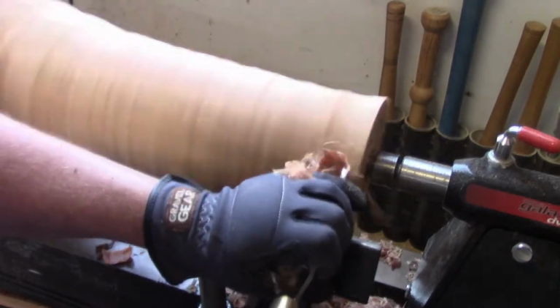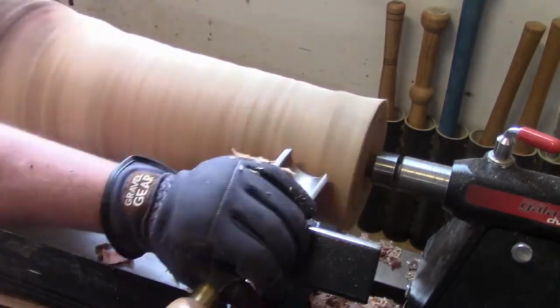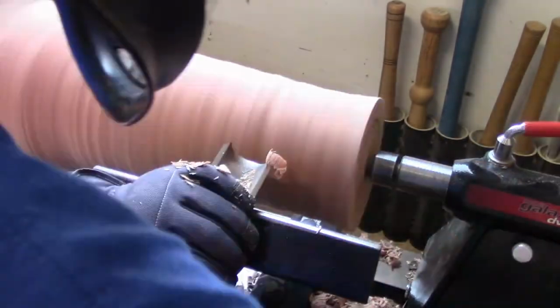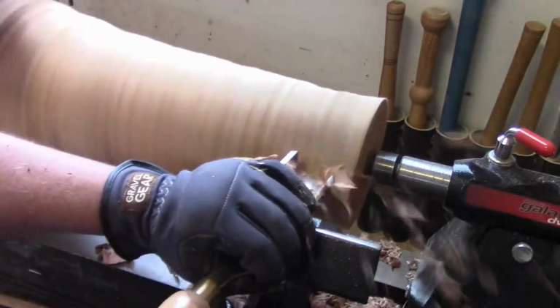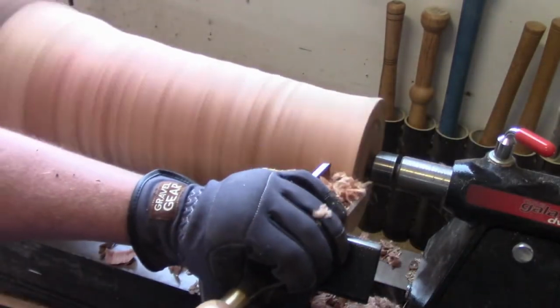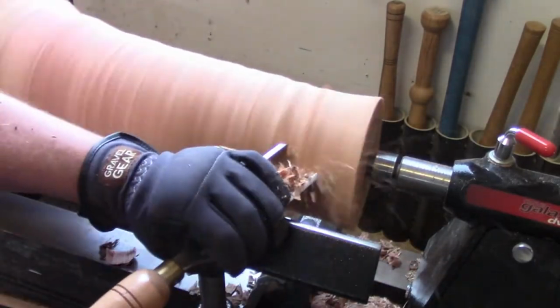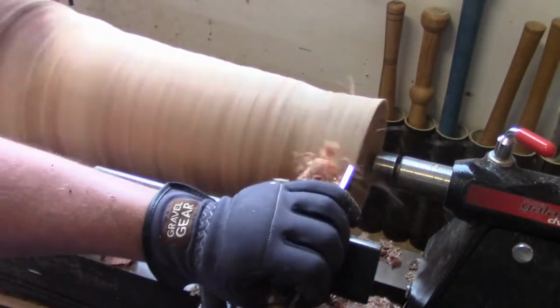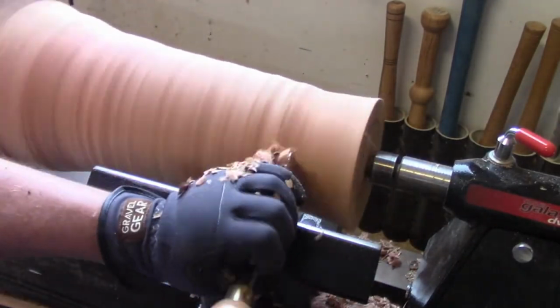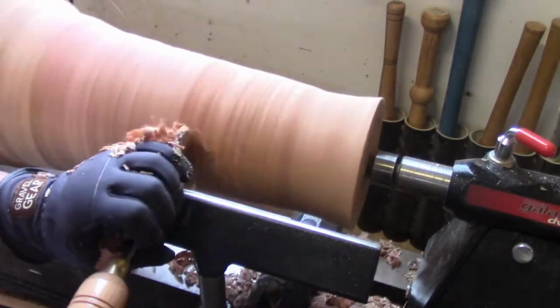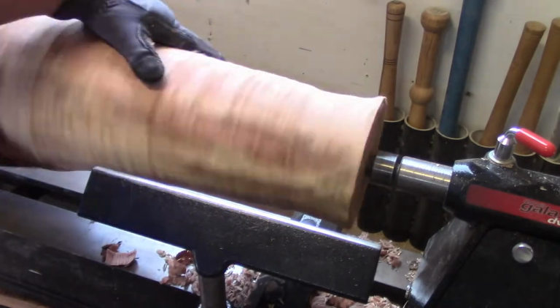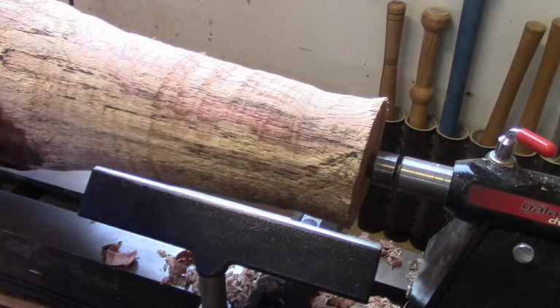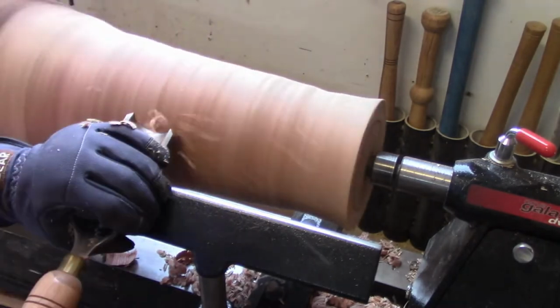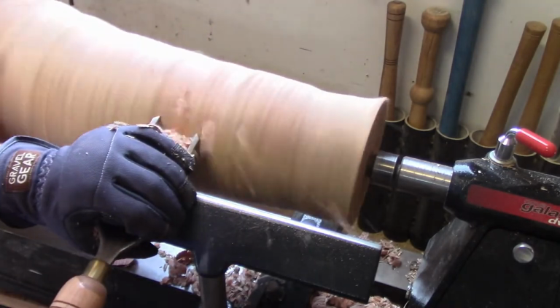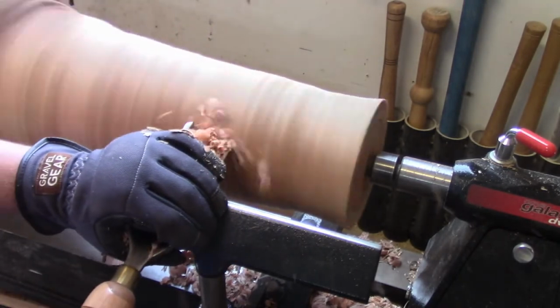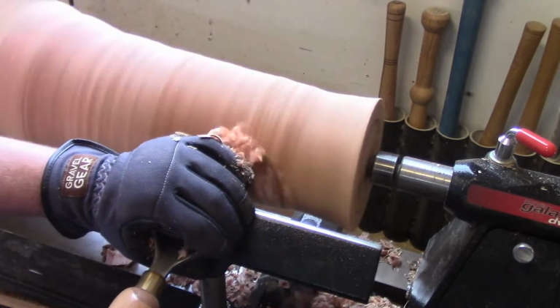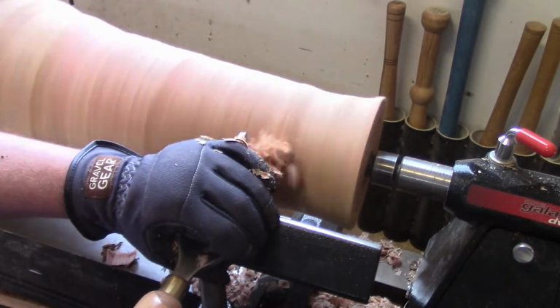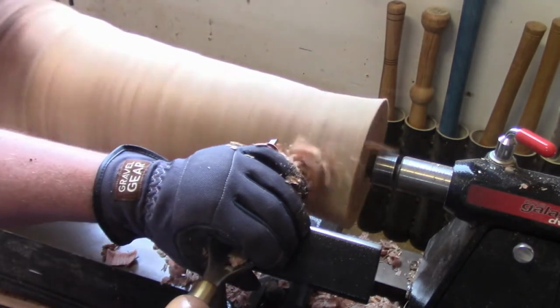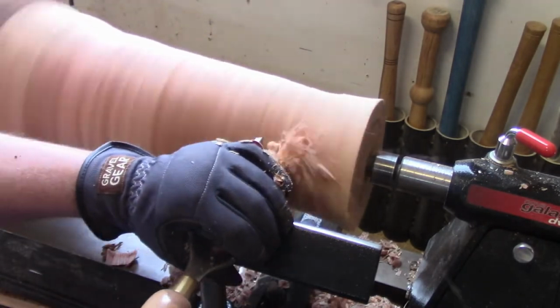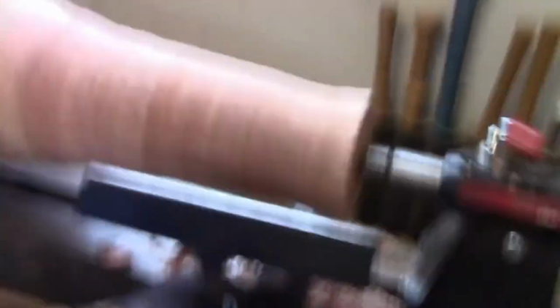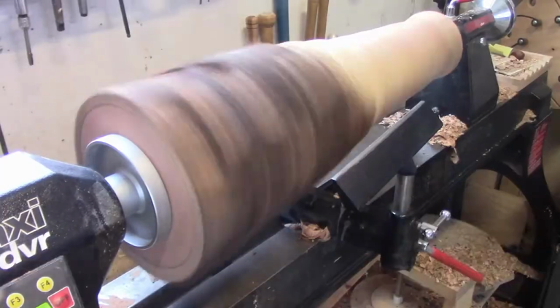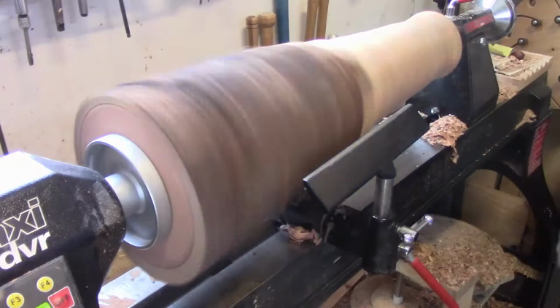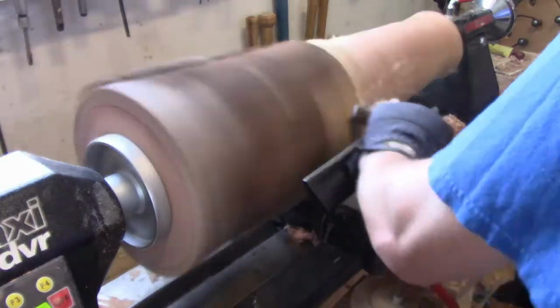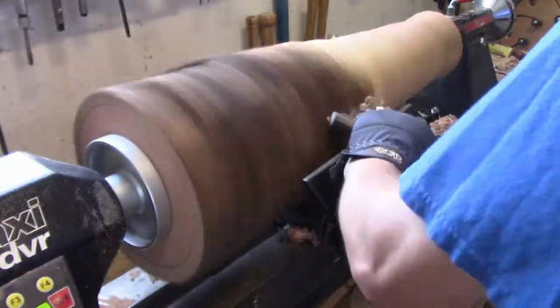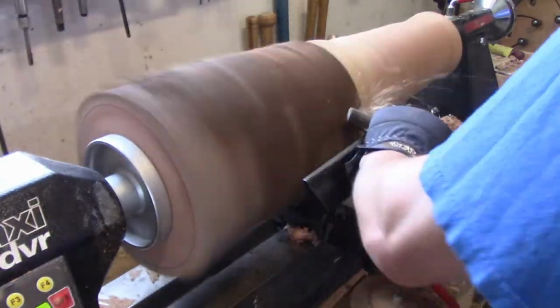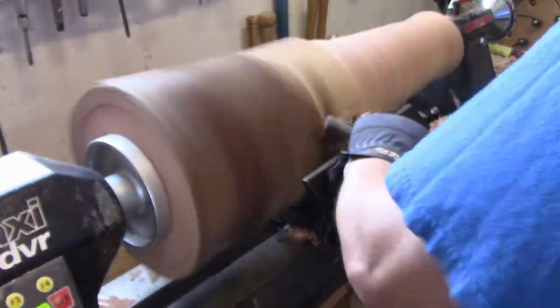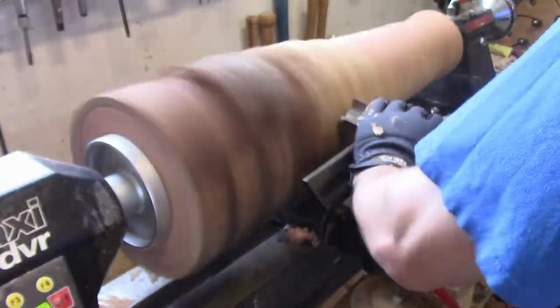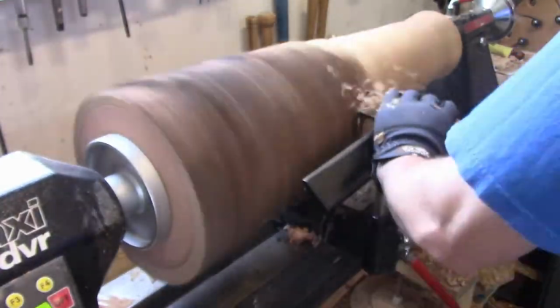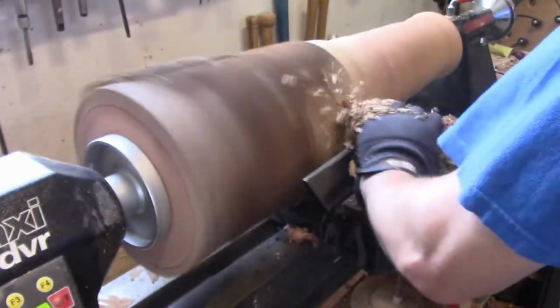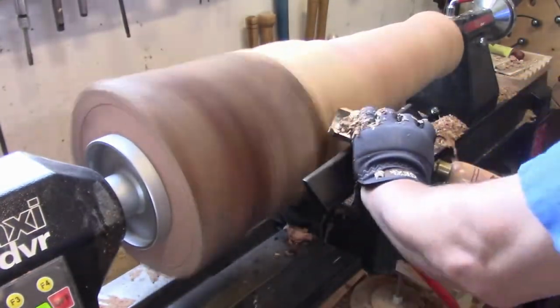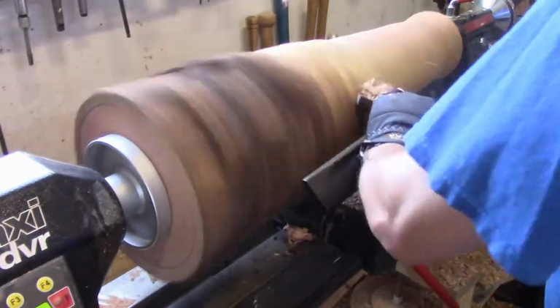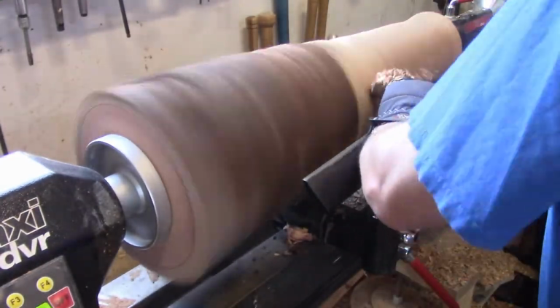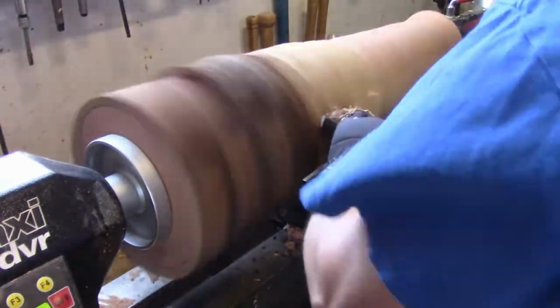So I could increase the speed — I think I started at like 150 or 200 RPMs and I probably ended up around 500 when I was doing my finishing cuts.